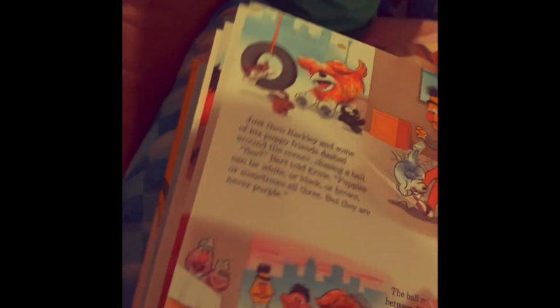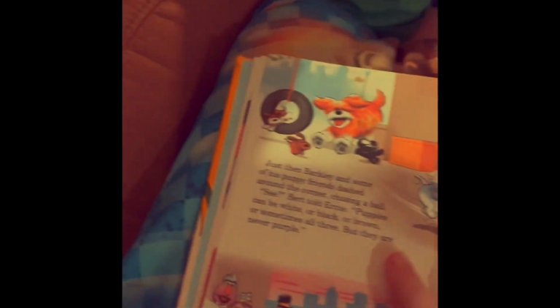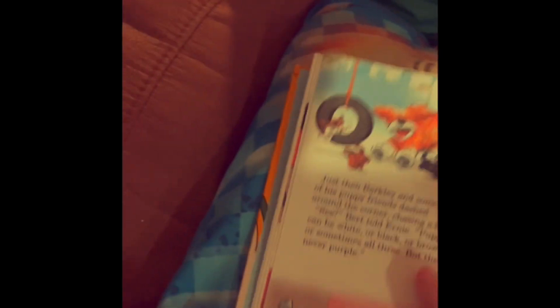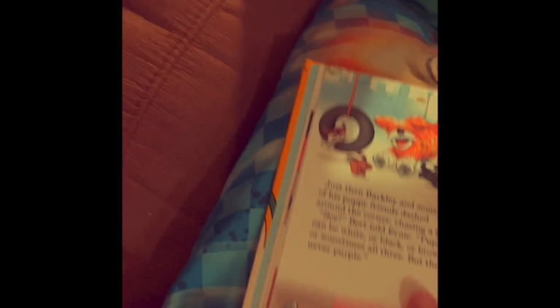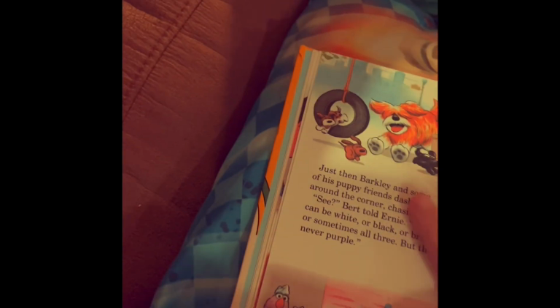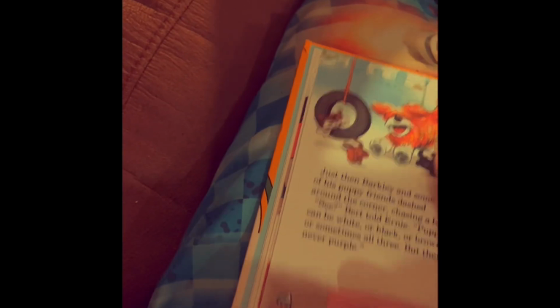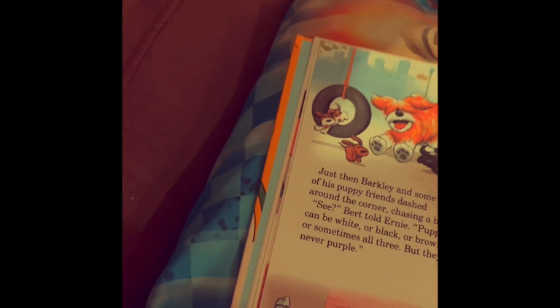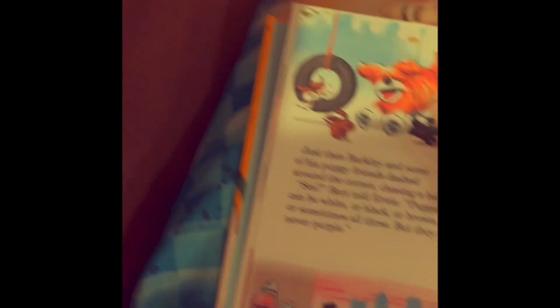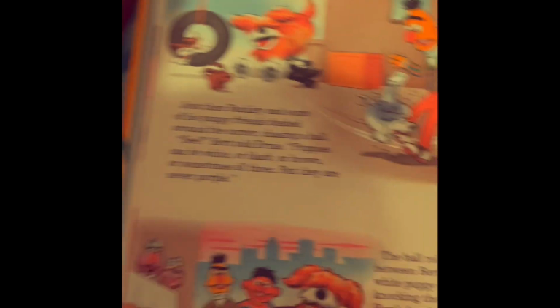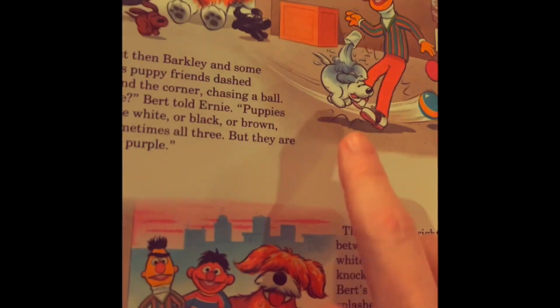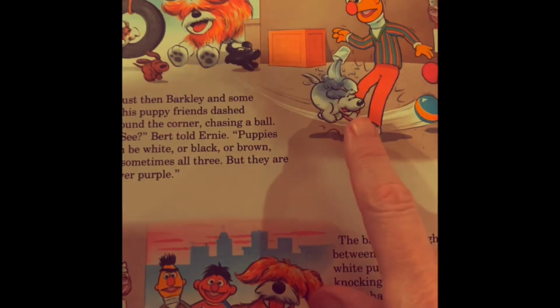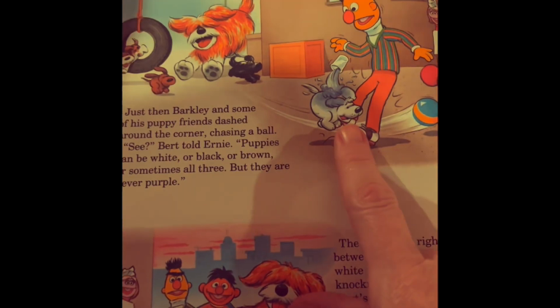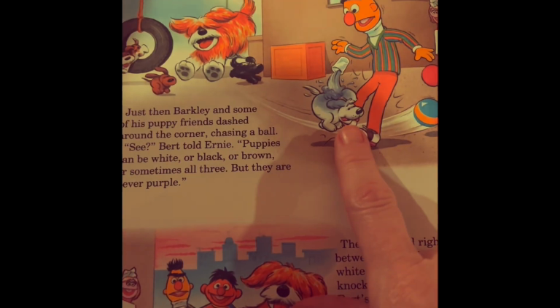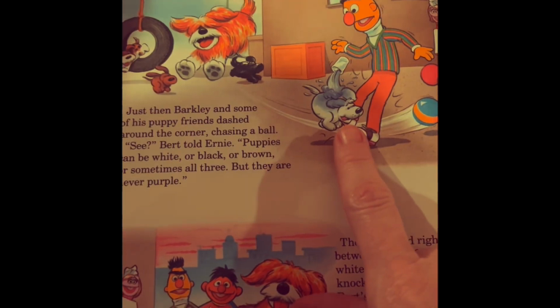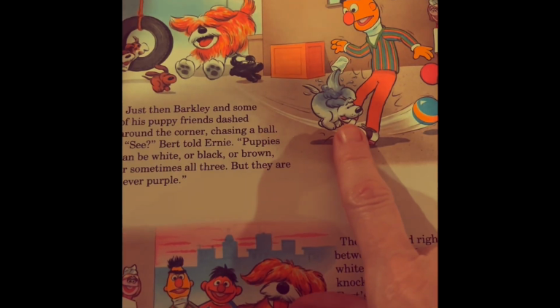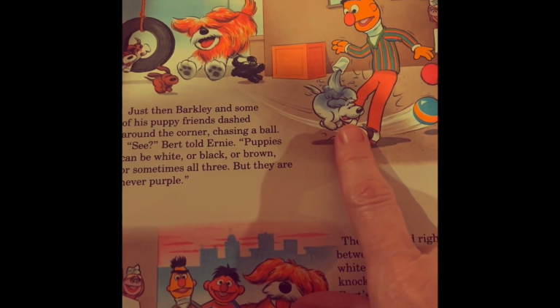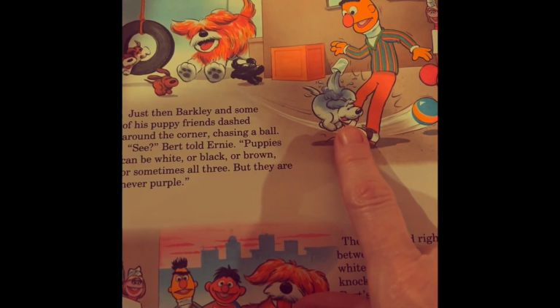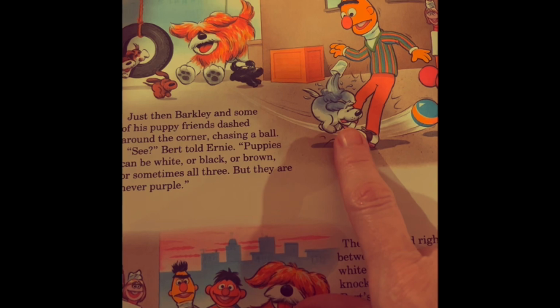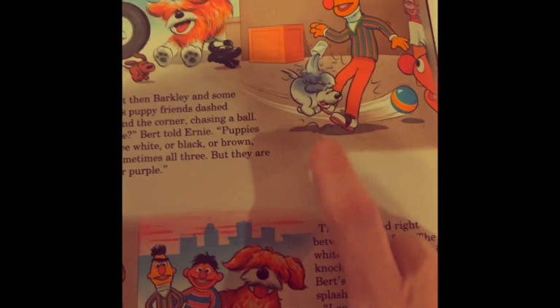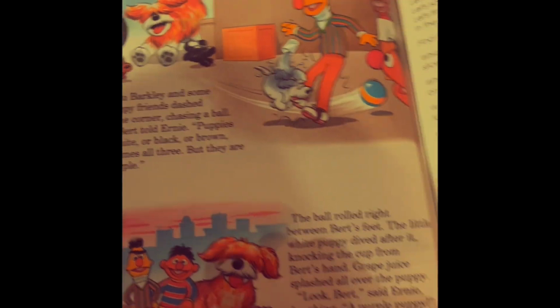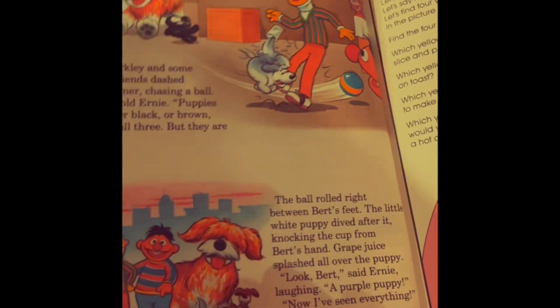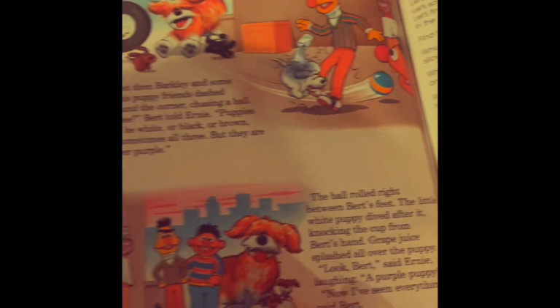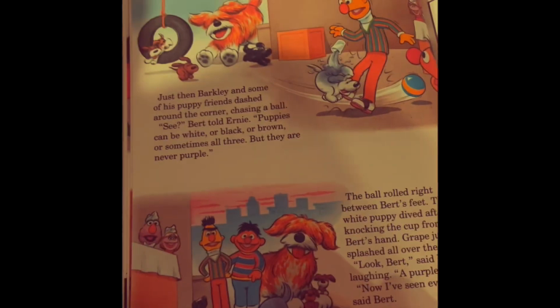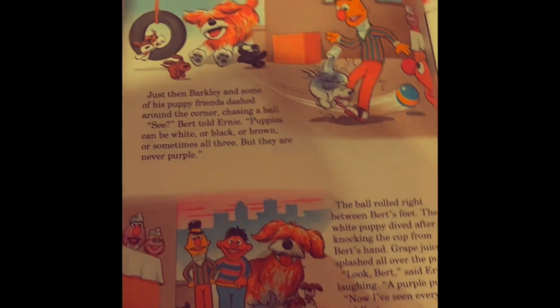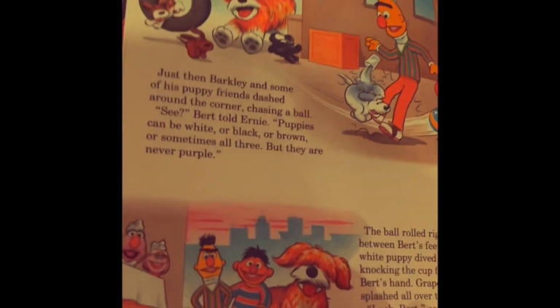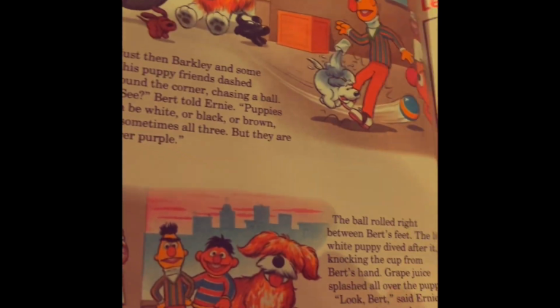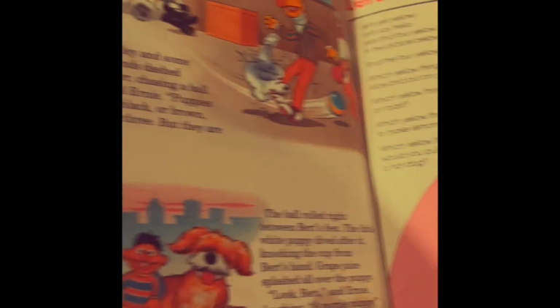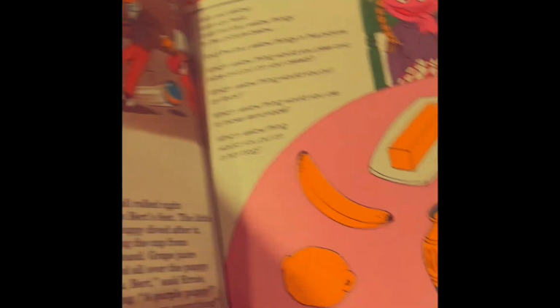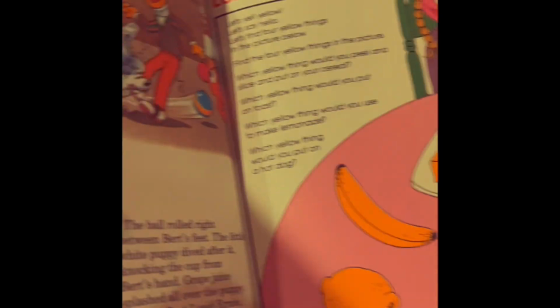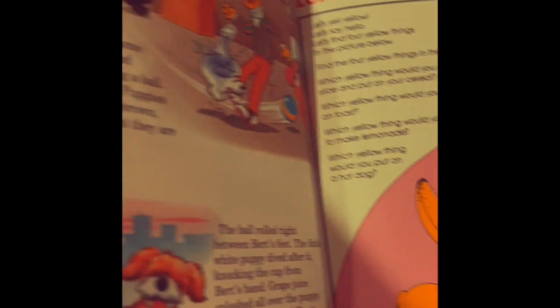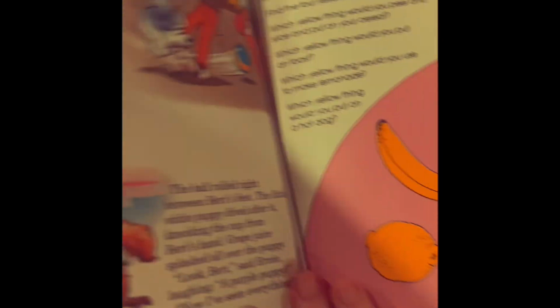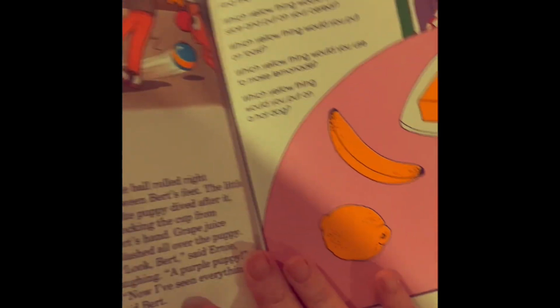They're all the different drinks. There's that purple puppy, because he spilled his drink on him — he turned purple. So there is such a thing as a purple puppy in the end.